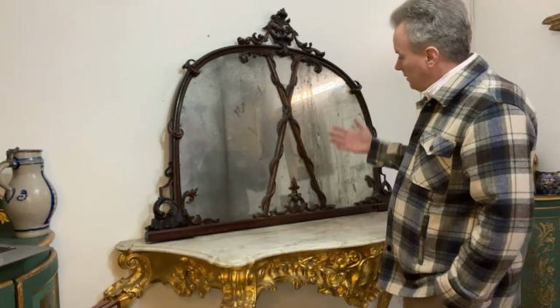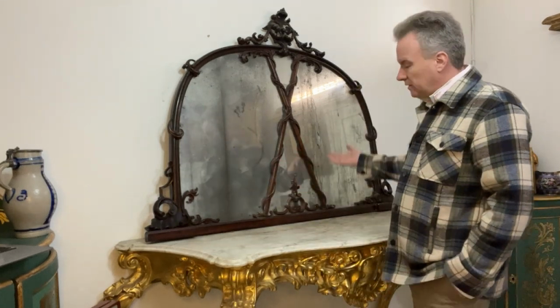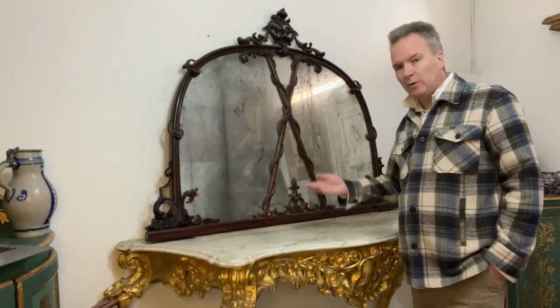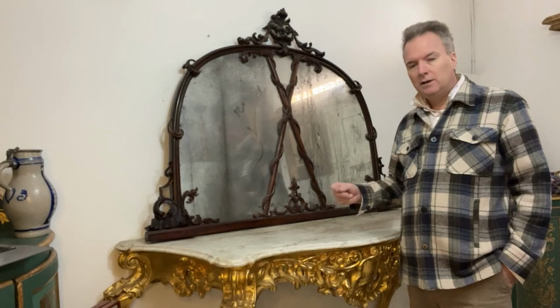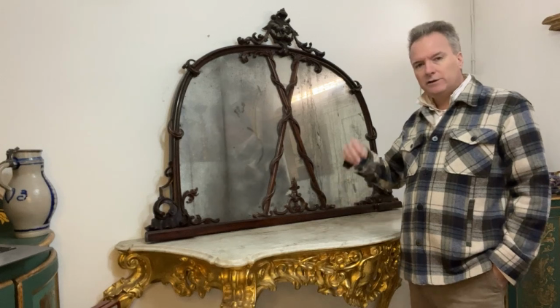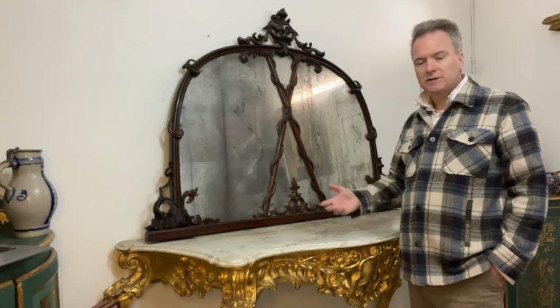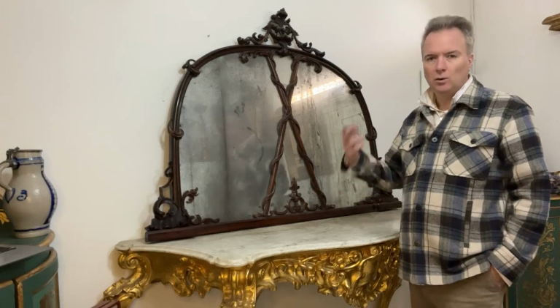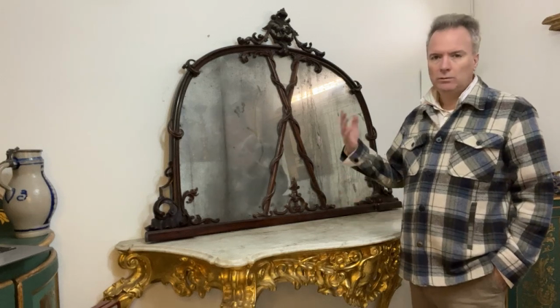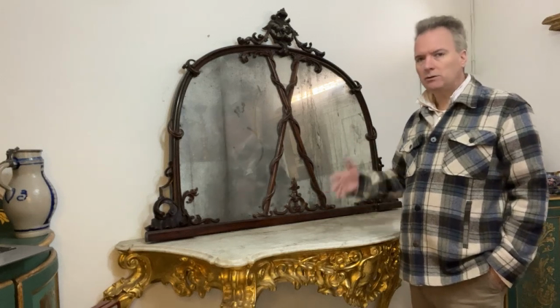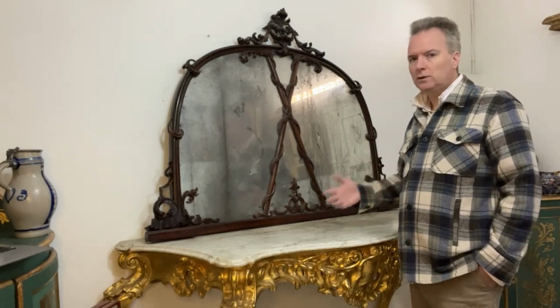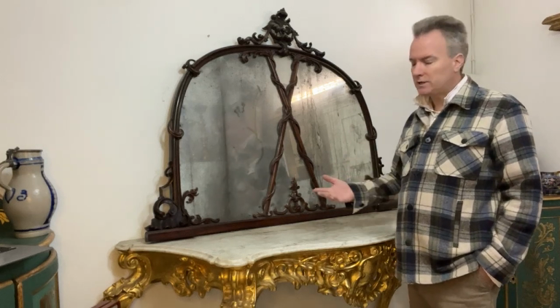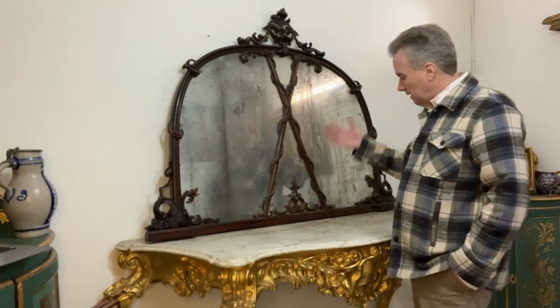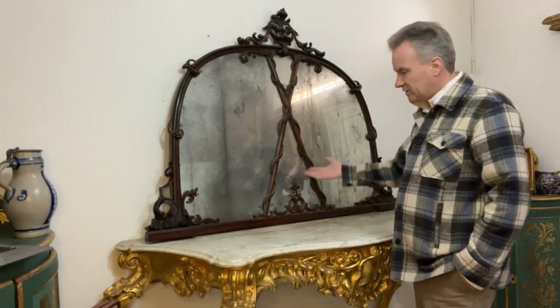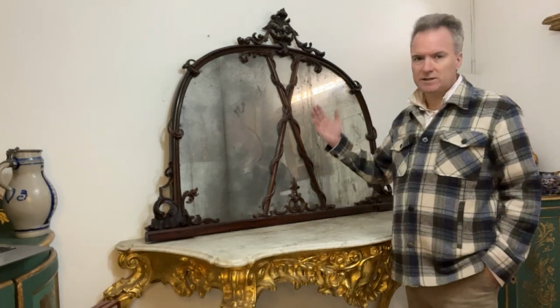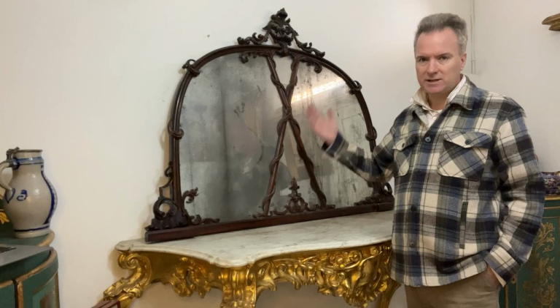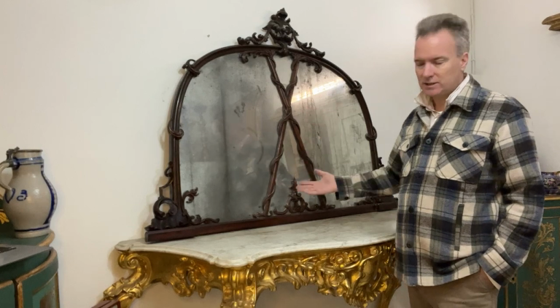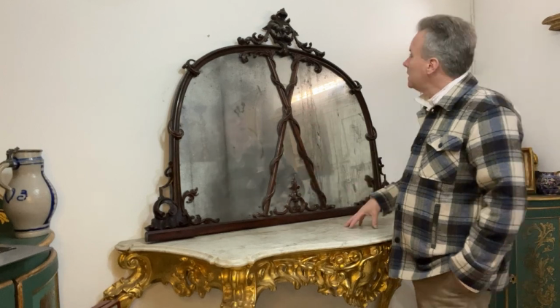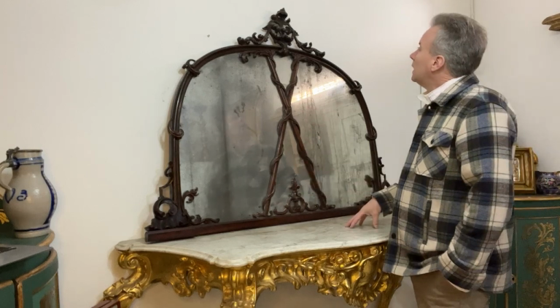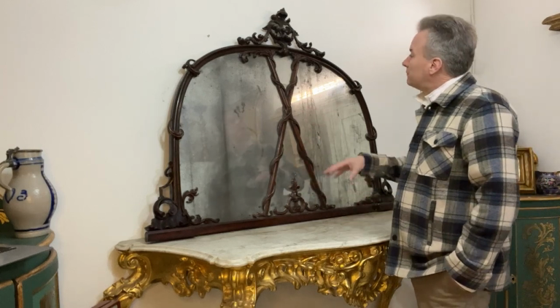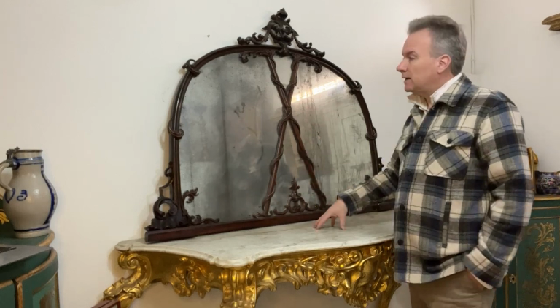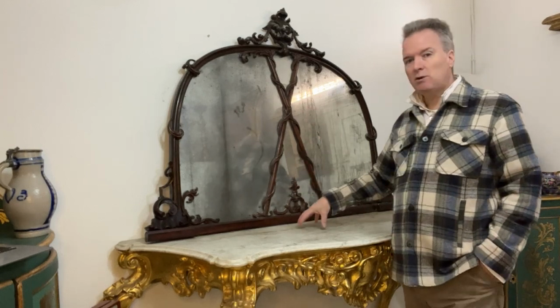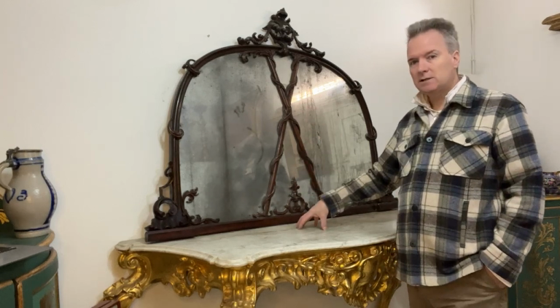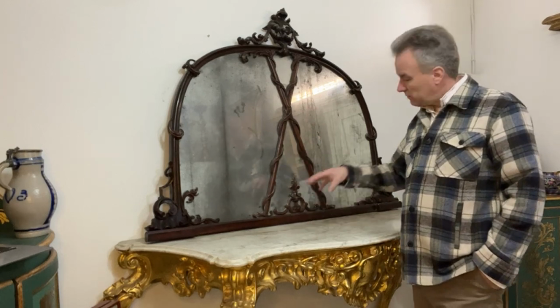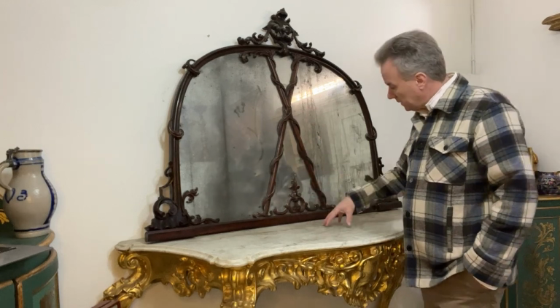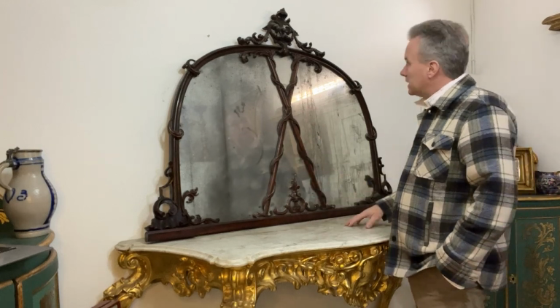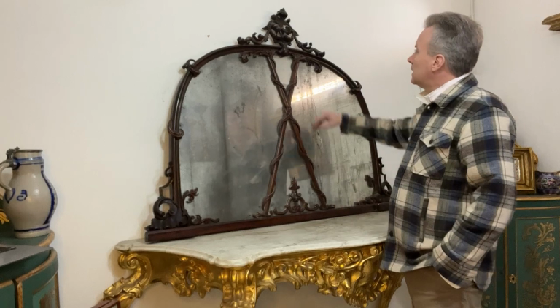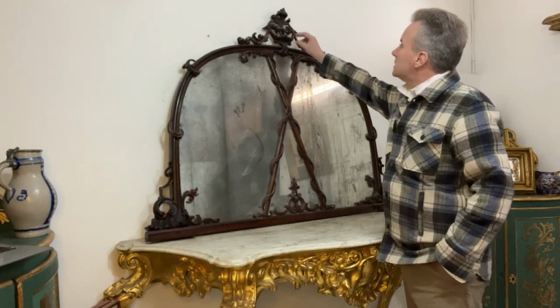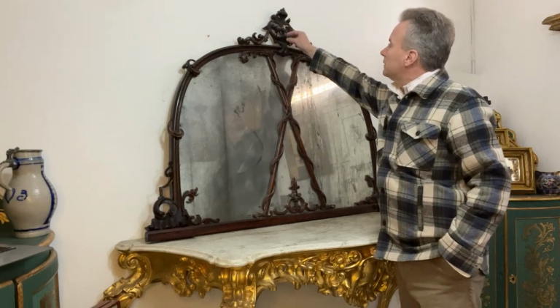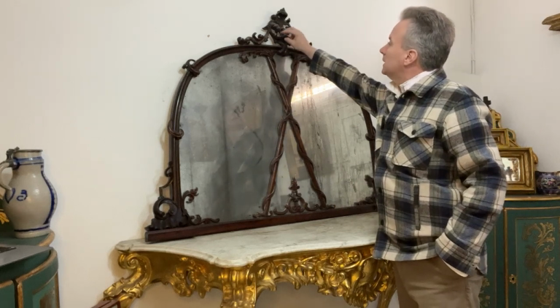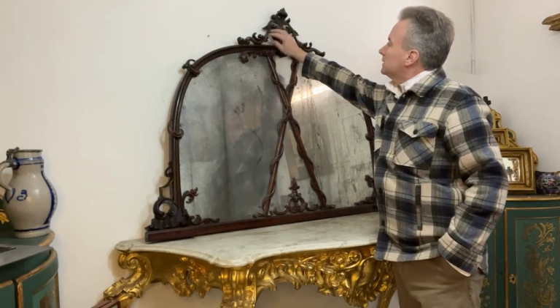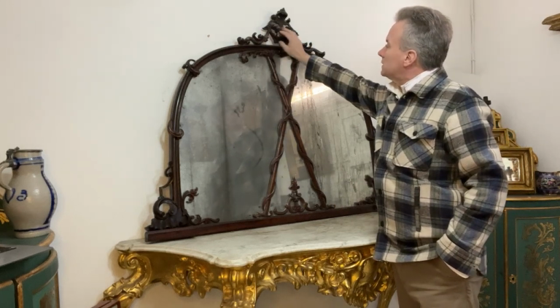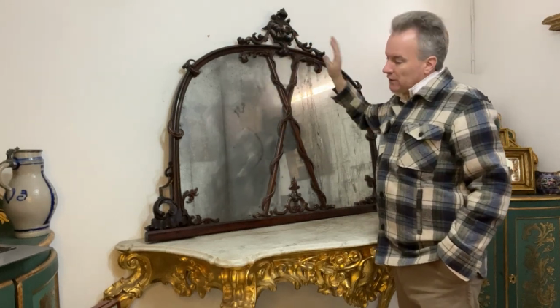But this is an example of a distressed, worn, original old glass. I would date this 1860 to 1870. My feeling is it's Maltese. The reason I think it's Maltese is the carving is provincial.